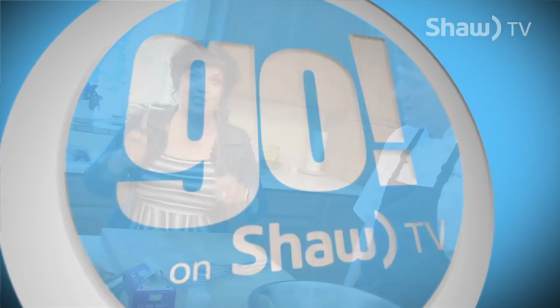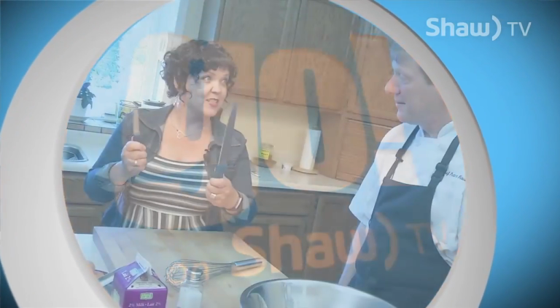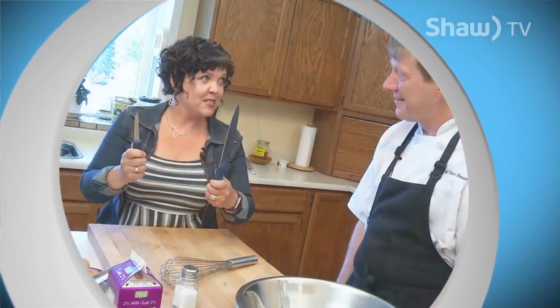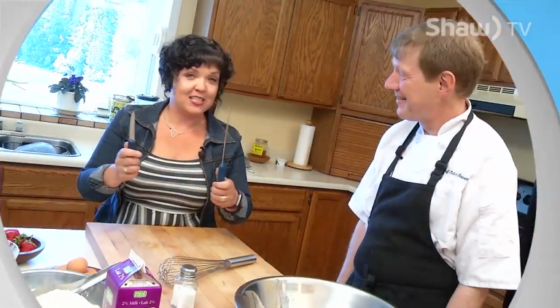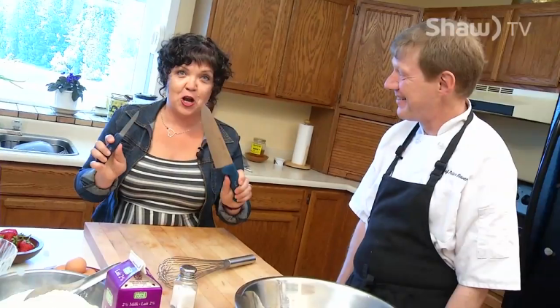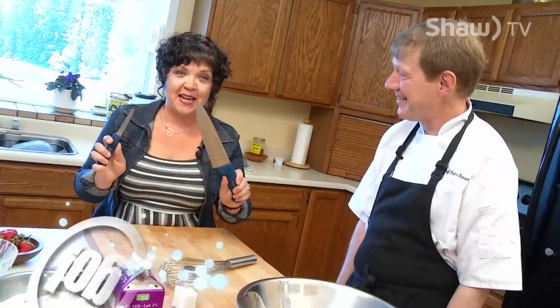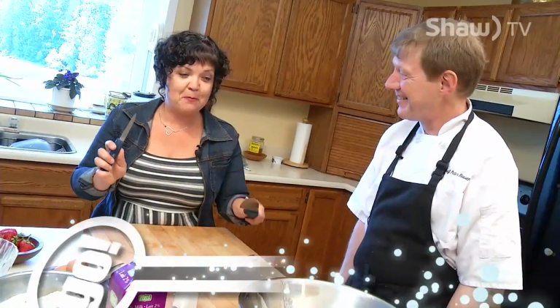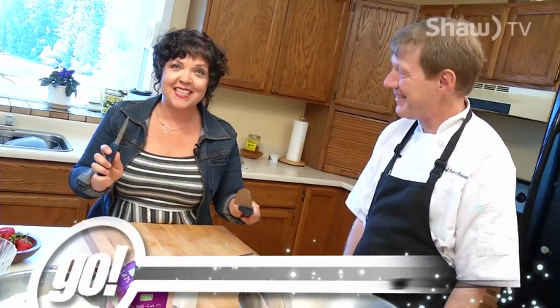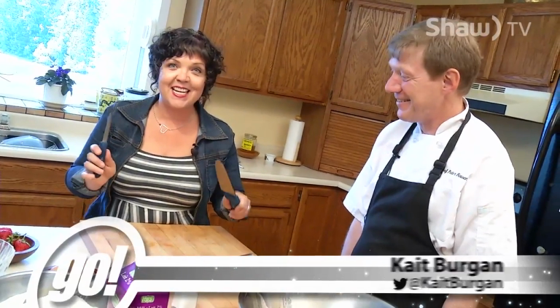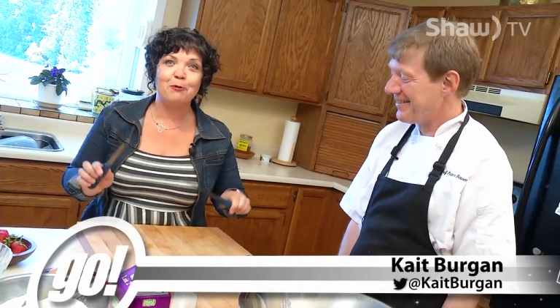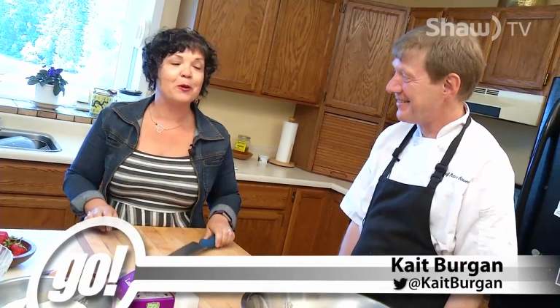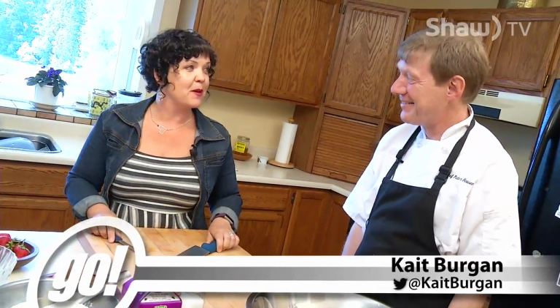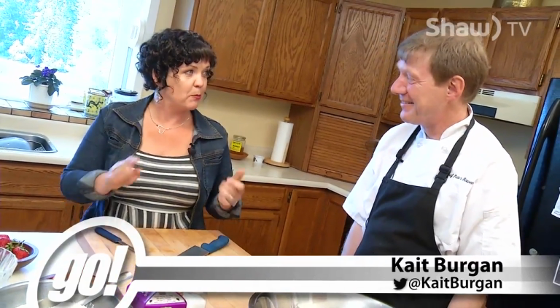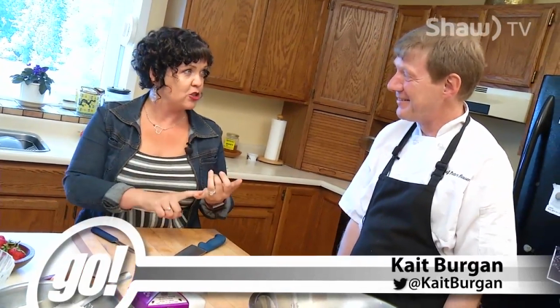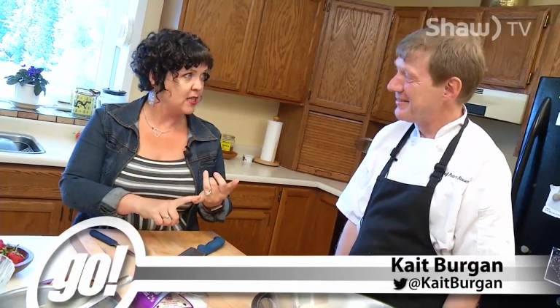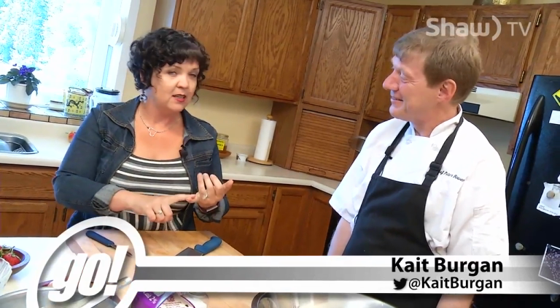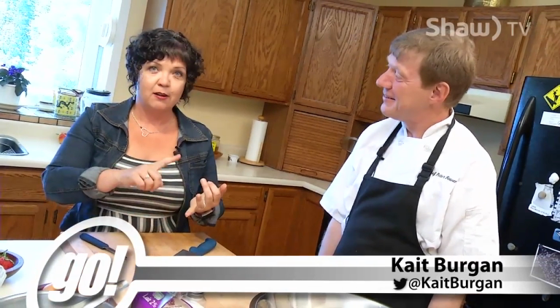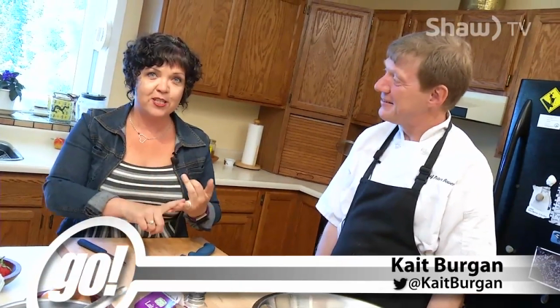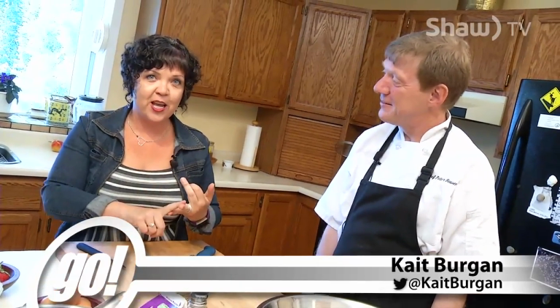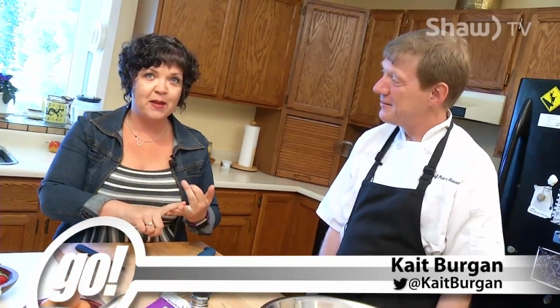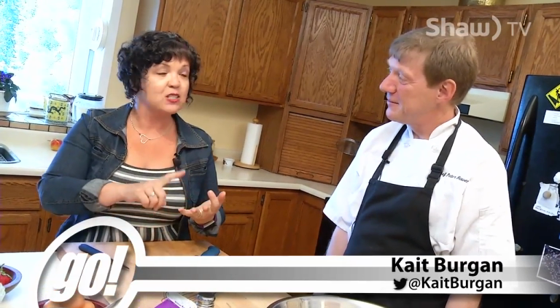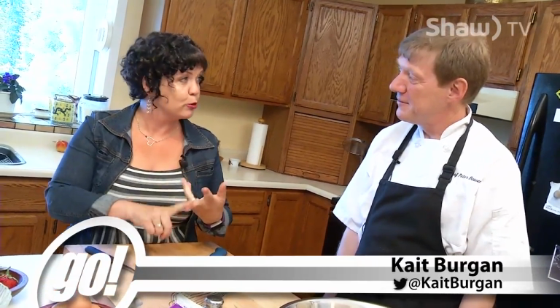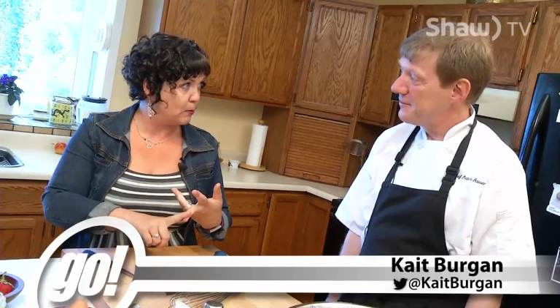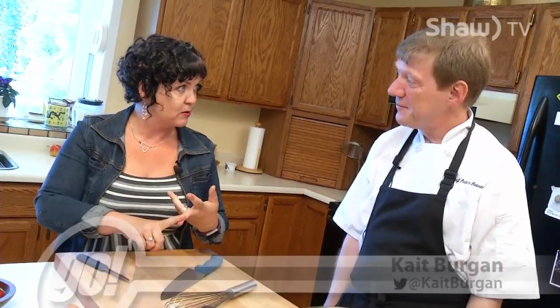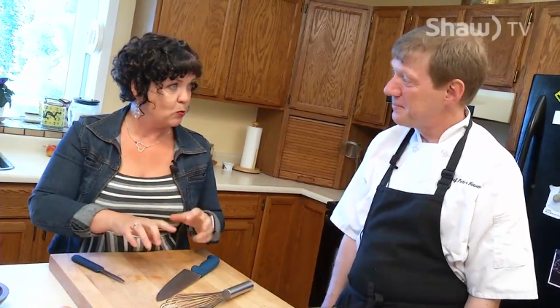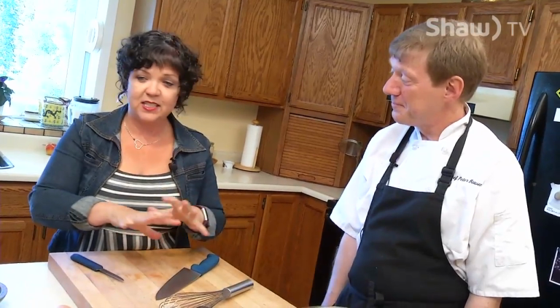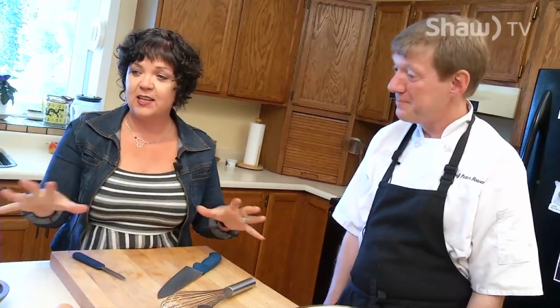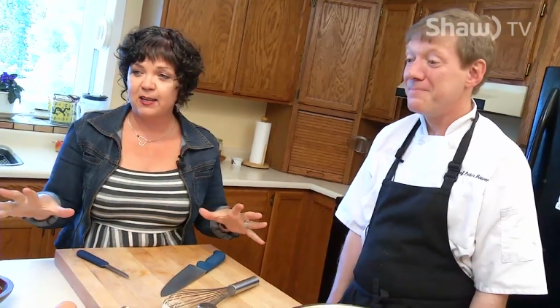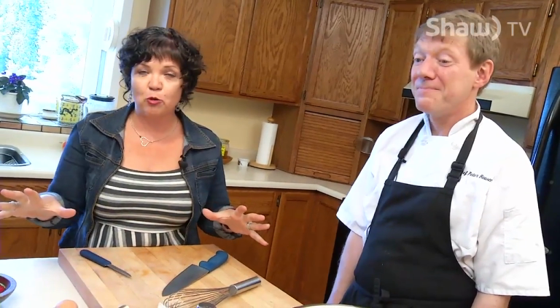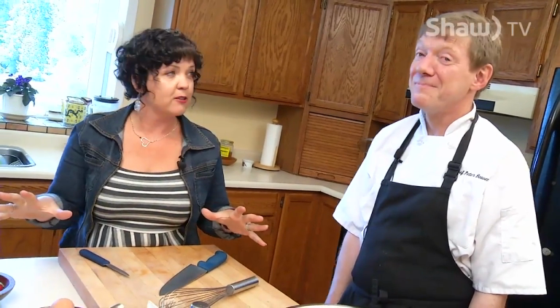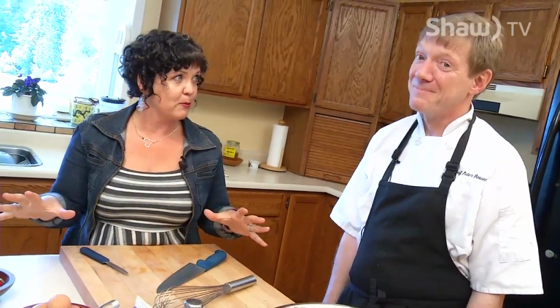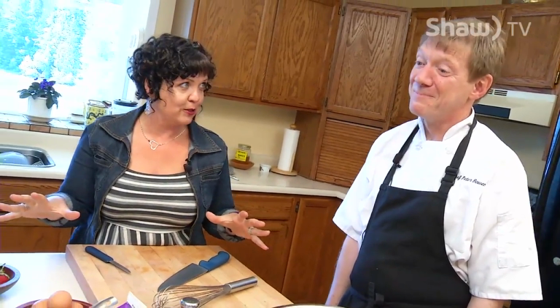It's time to get chopping and mixing. Today we're going to make a peach chutney, freezer jam, and some fruit crepes with these things that I've brought from the garden.